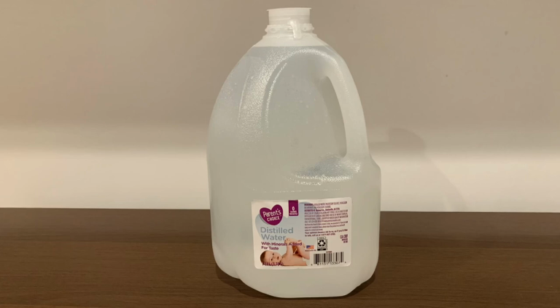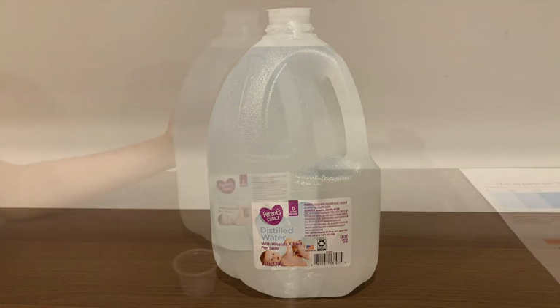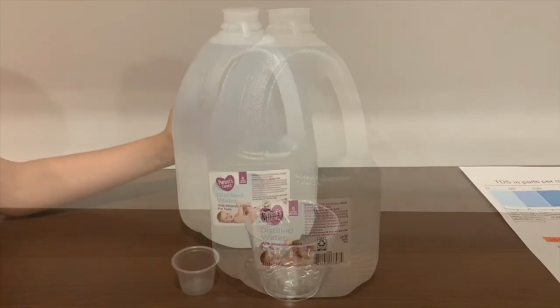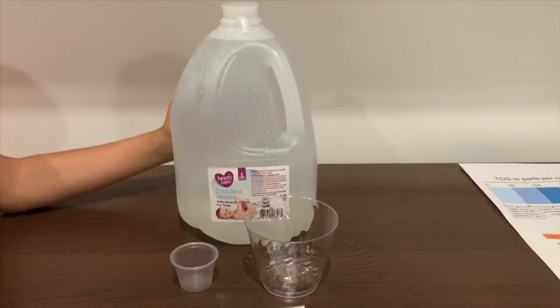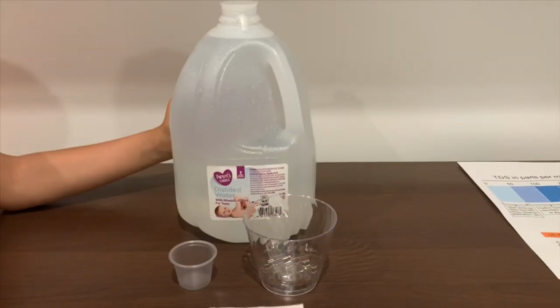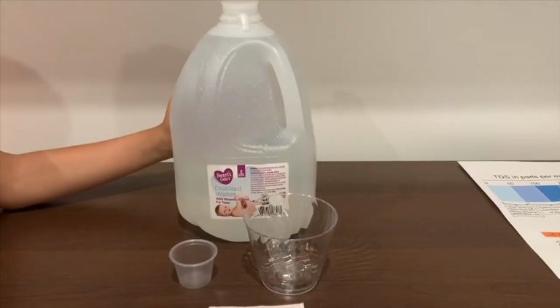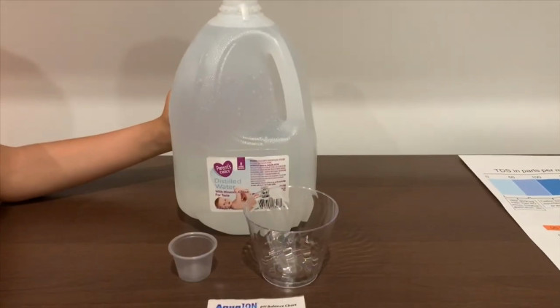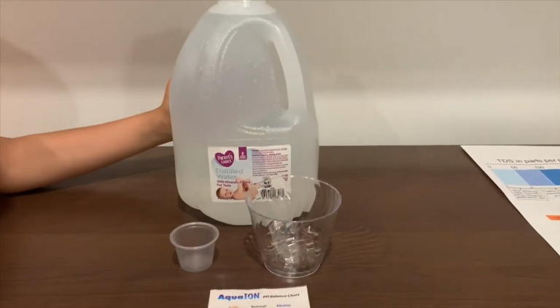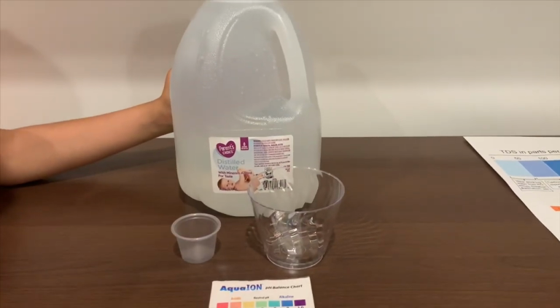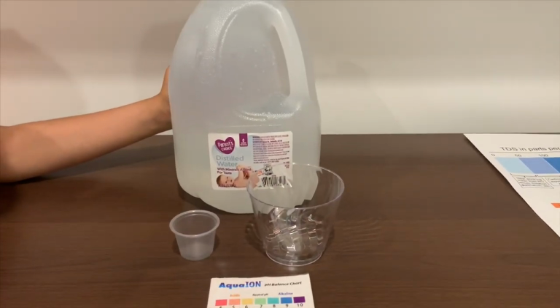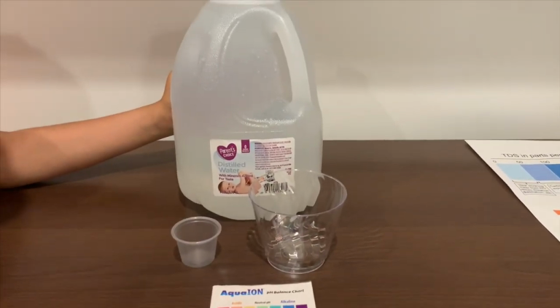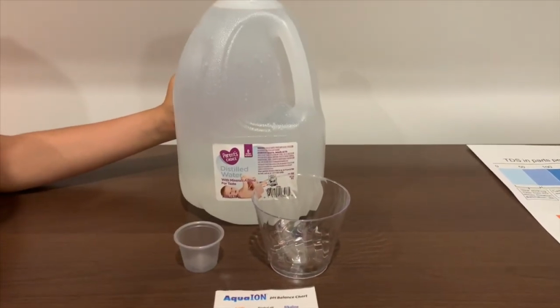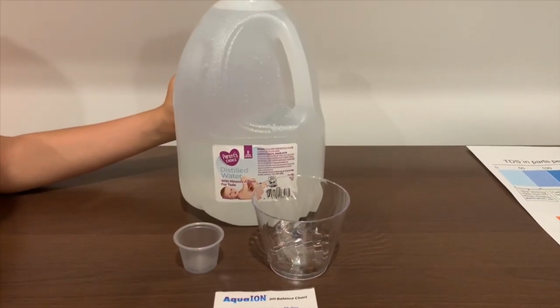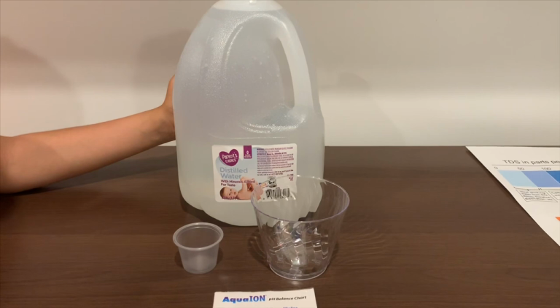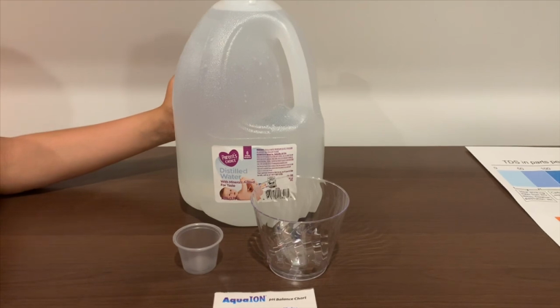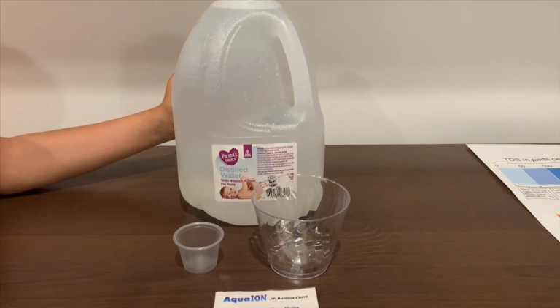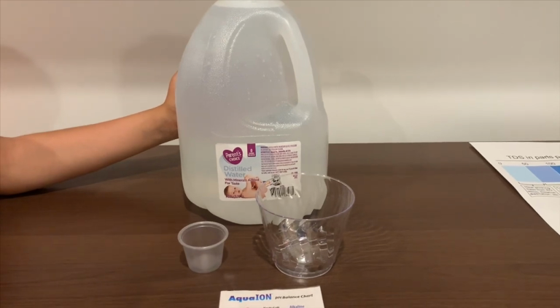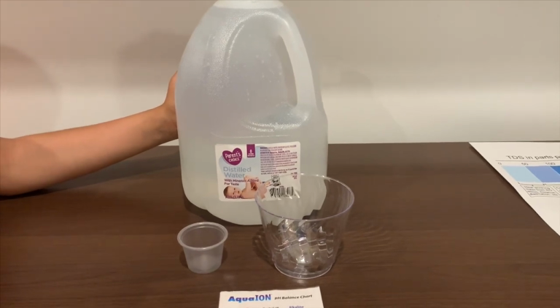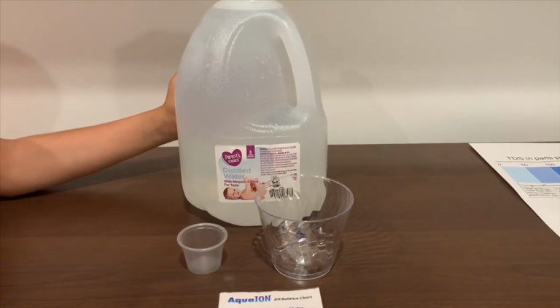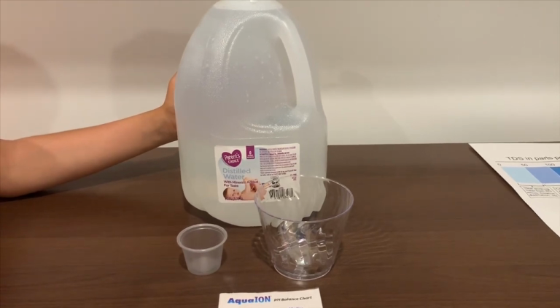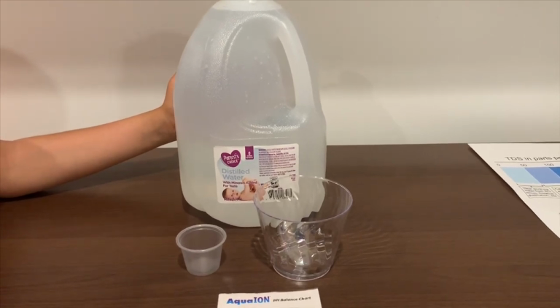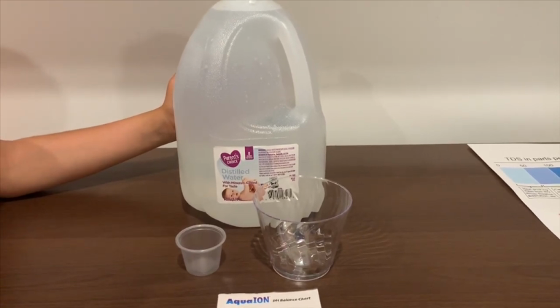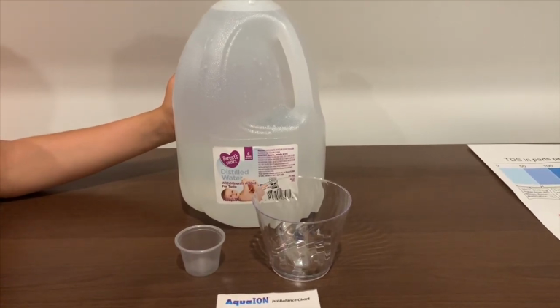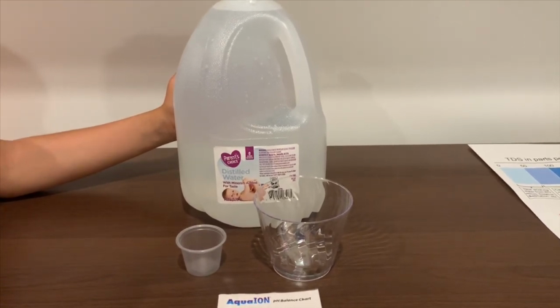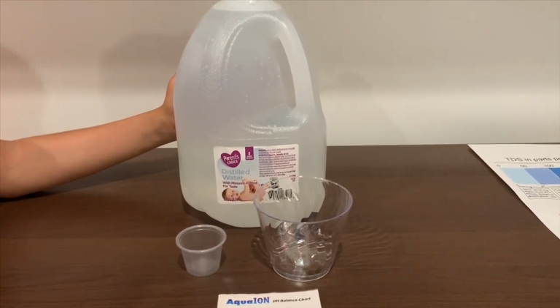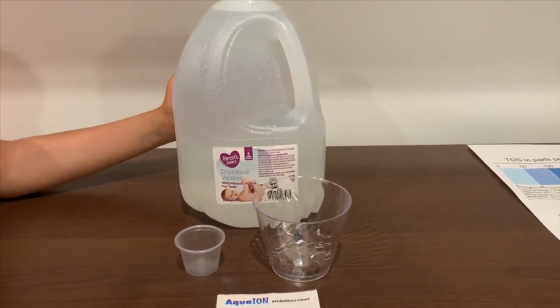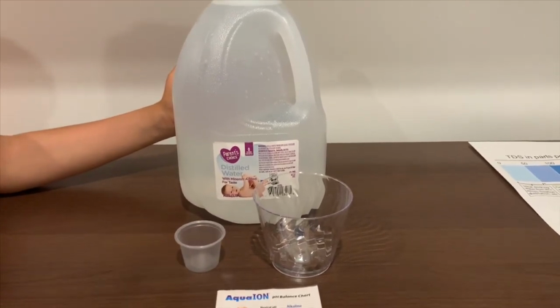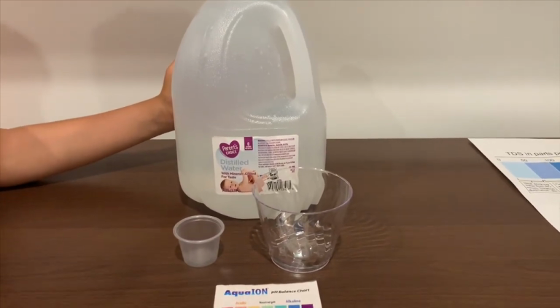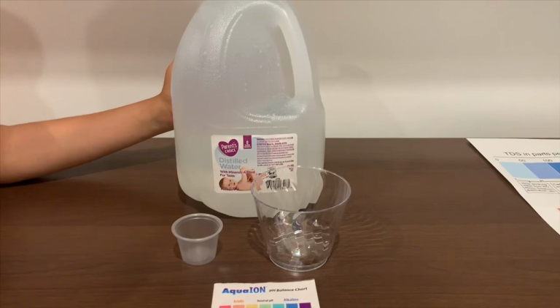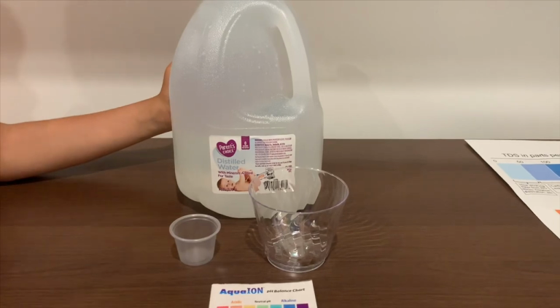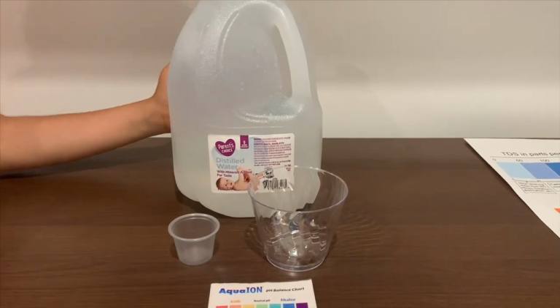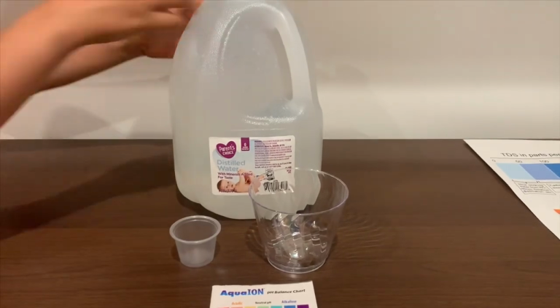This is Perrin's Choice distilled water with minerals added for its taste. You can buy this at Walmart stores — it costs $1. Let's test the pH and TDS levels.